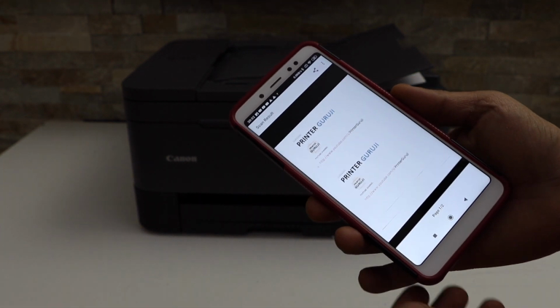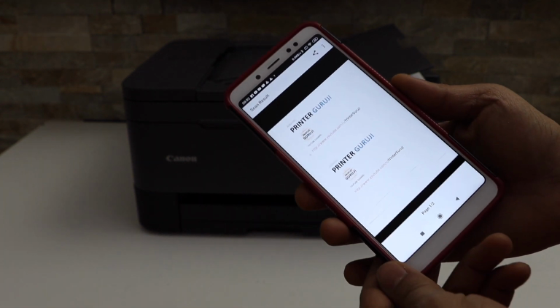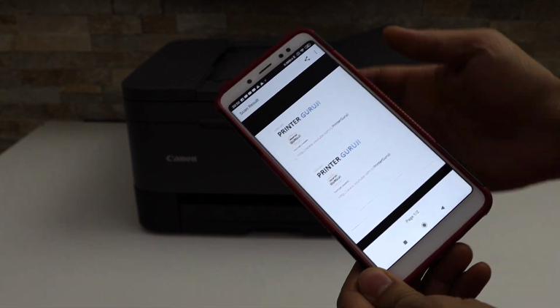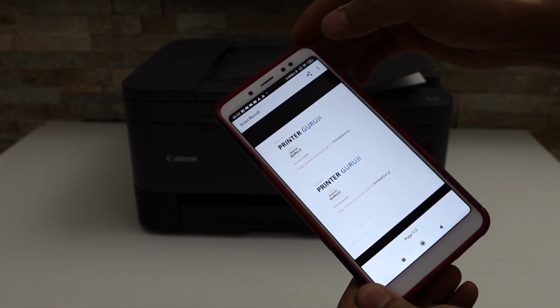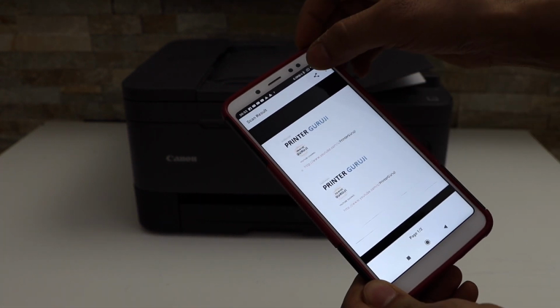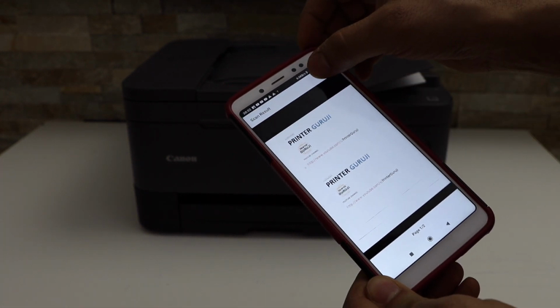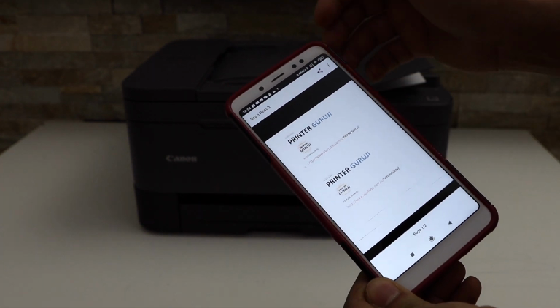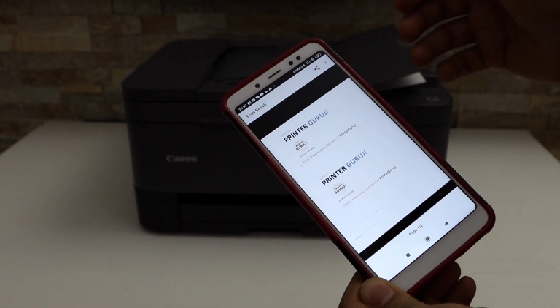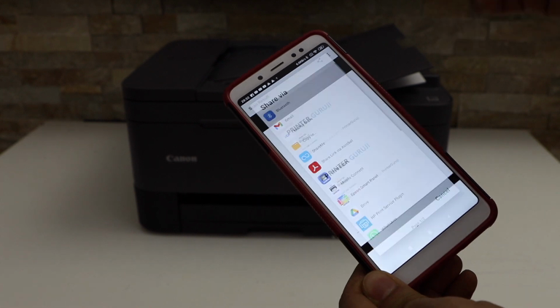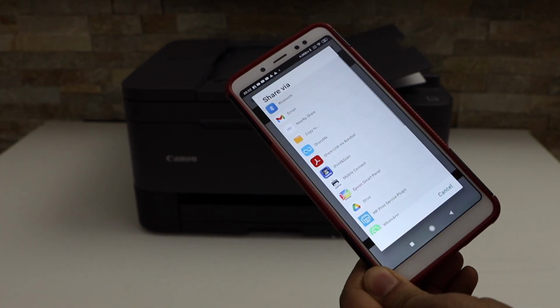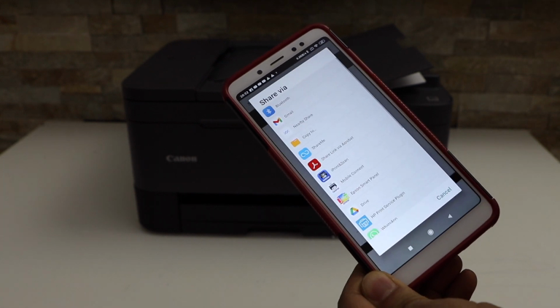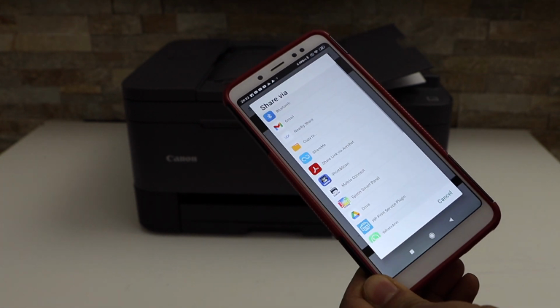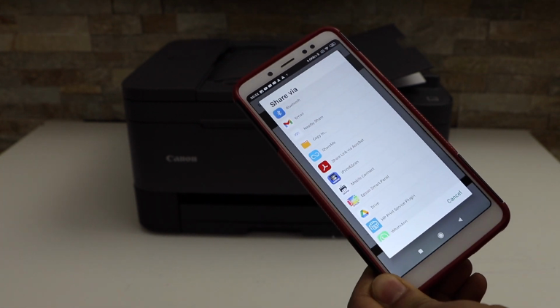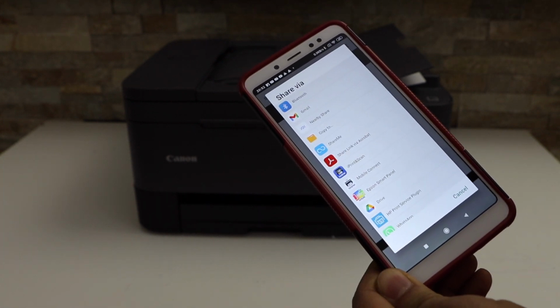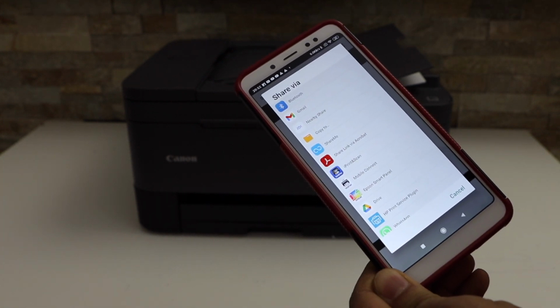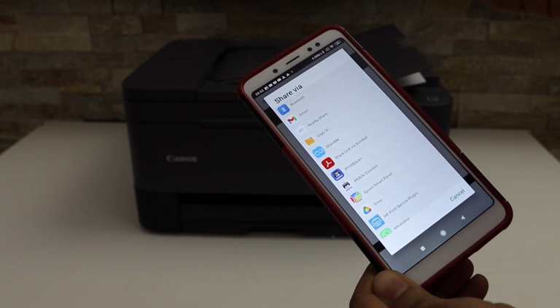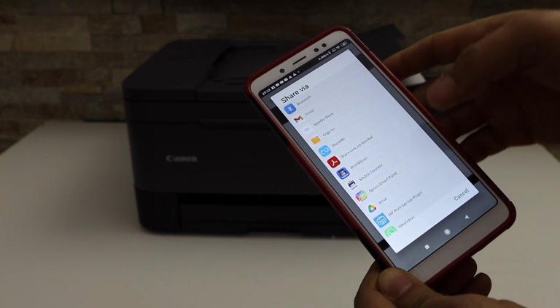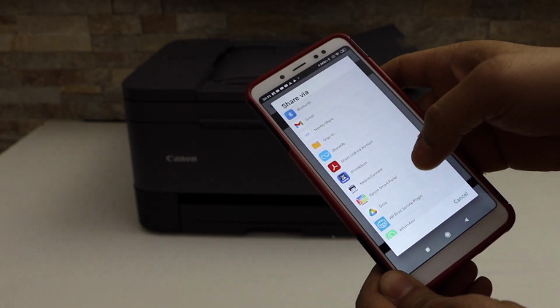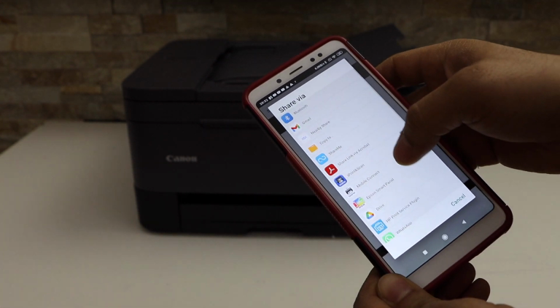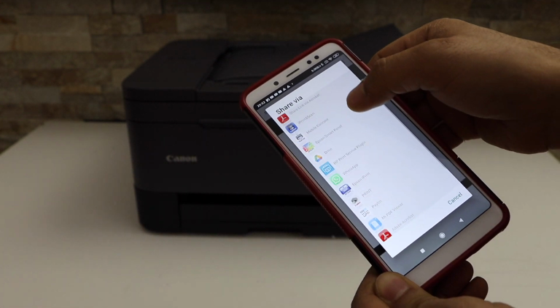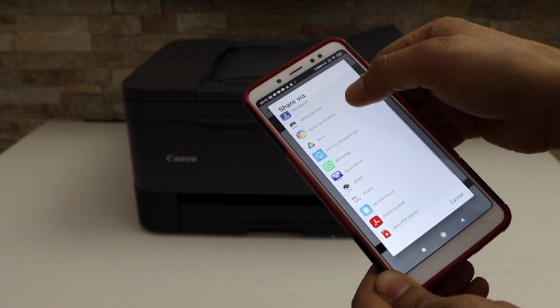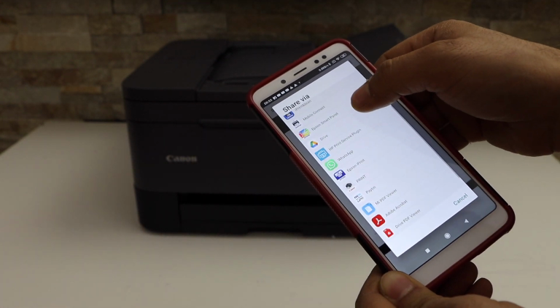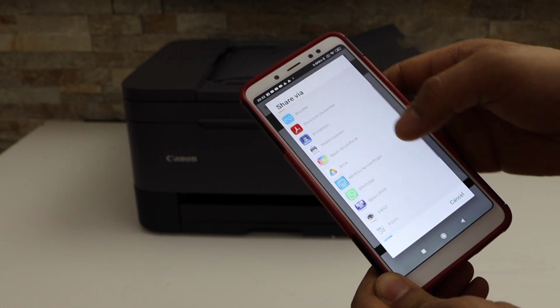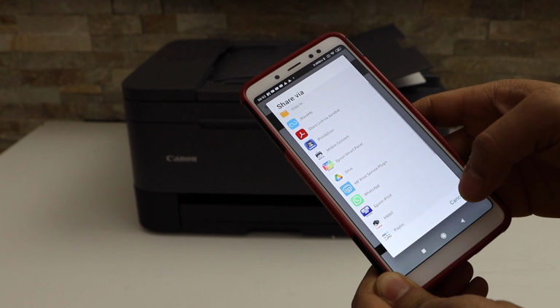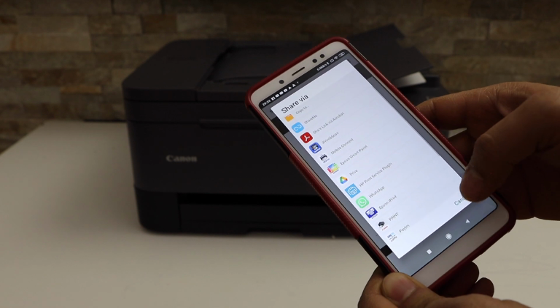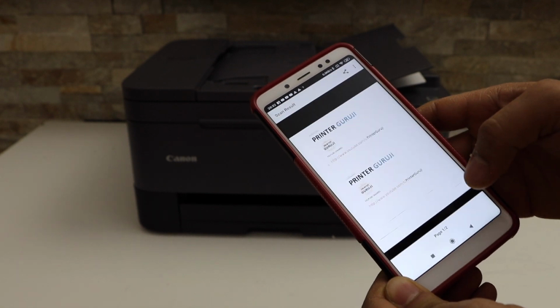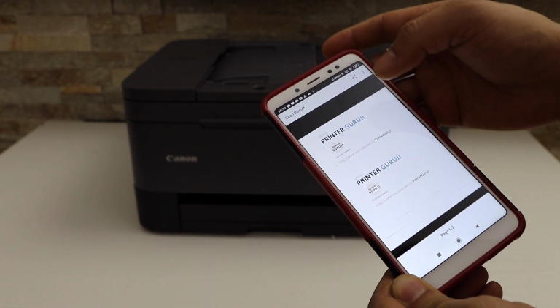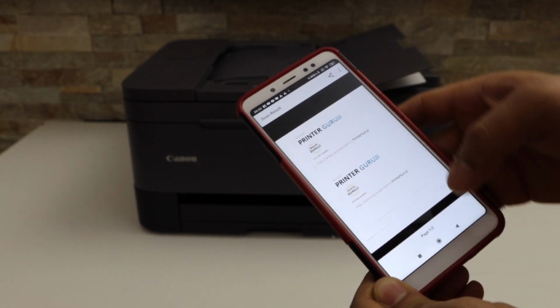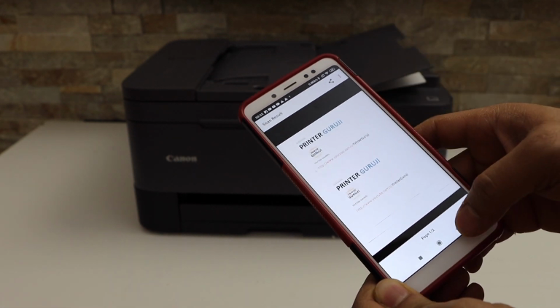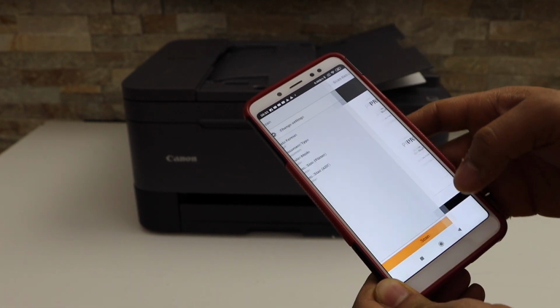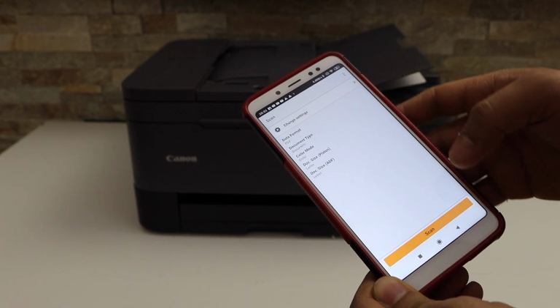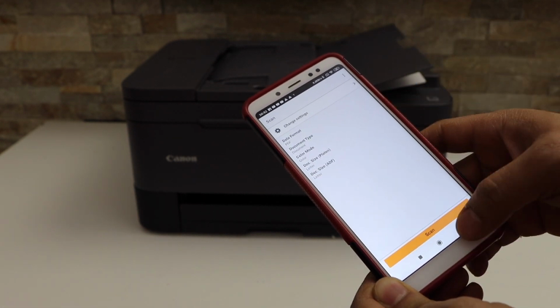If you want, you can share it. Click on the share button. You can send it as an email, you can save it to Dropbox, or anywhere you want. This is how we can do the scanning with this printer.